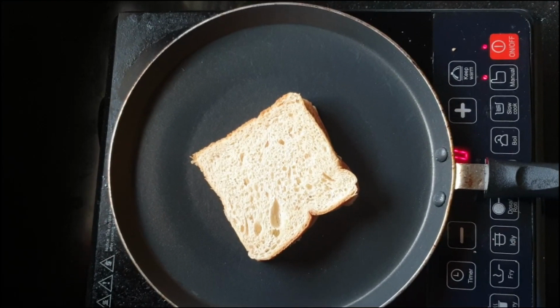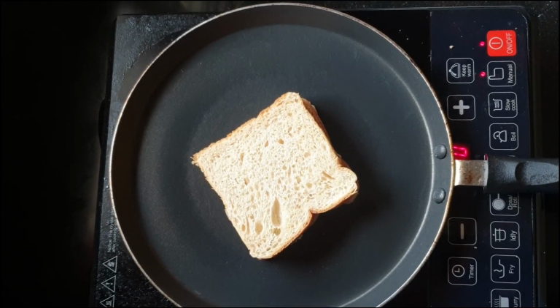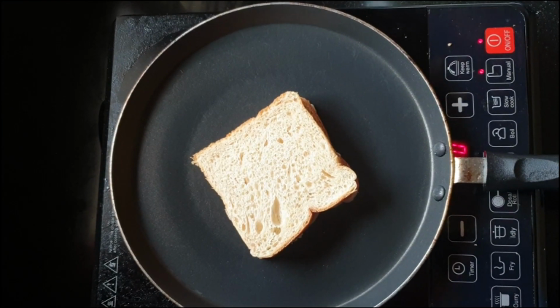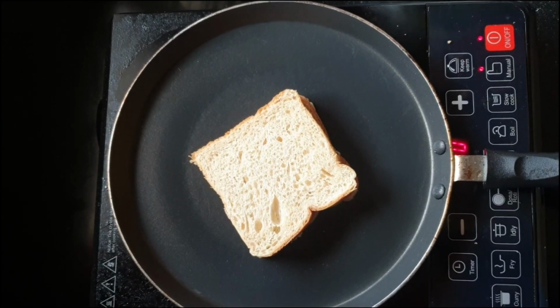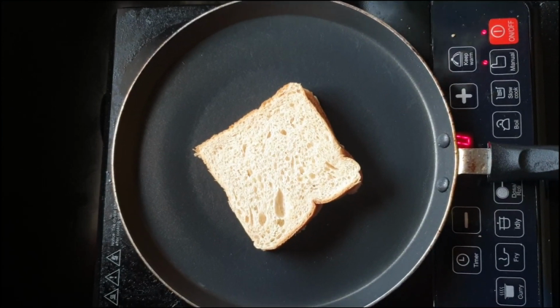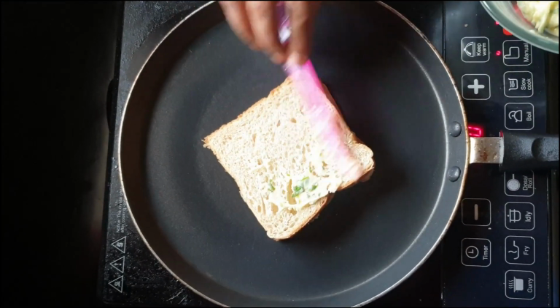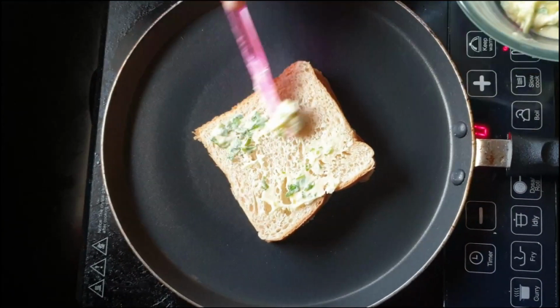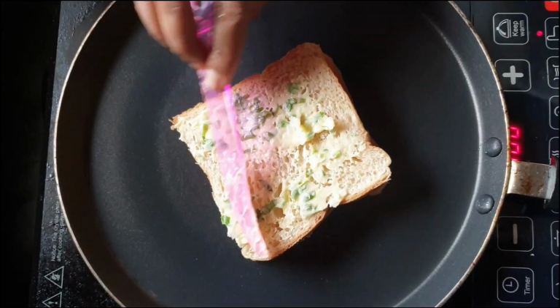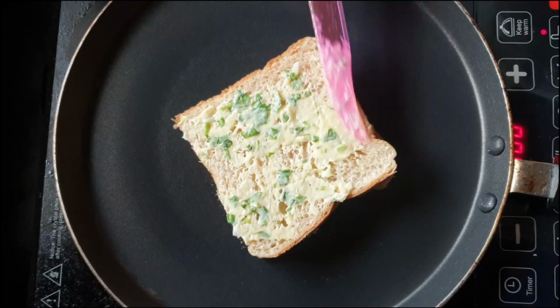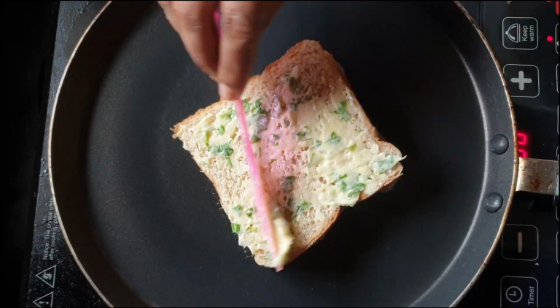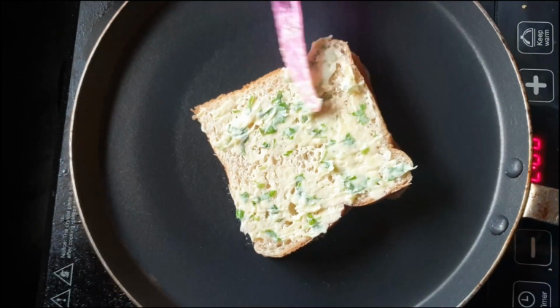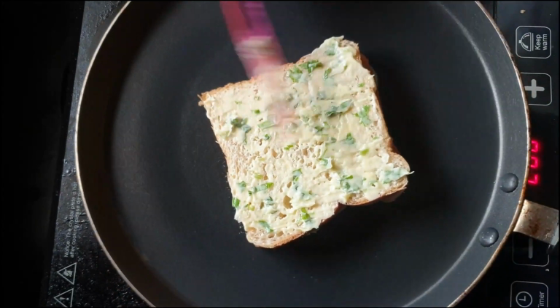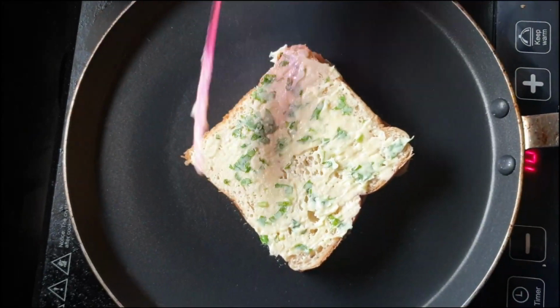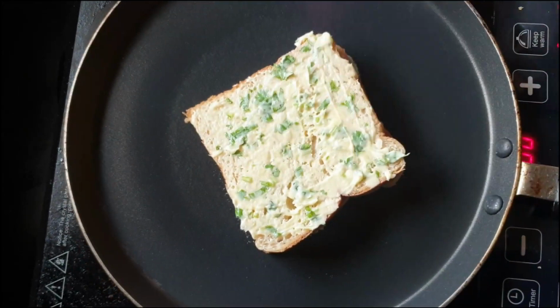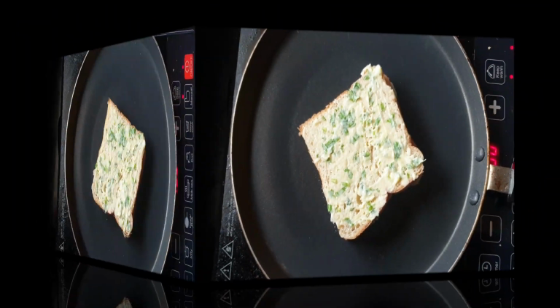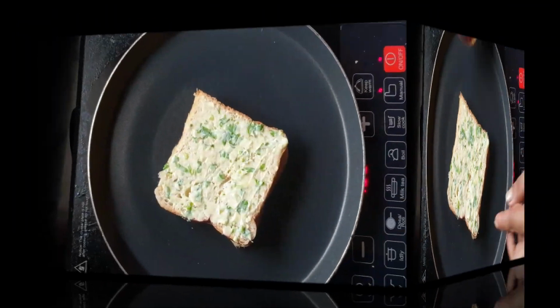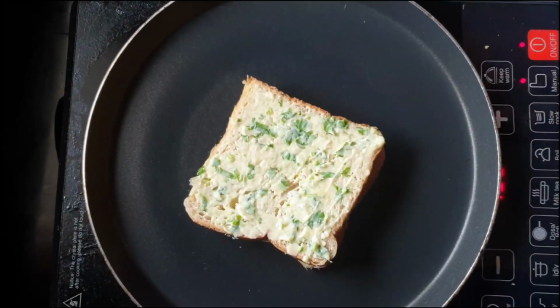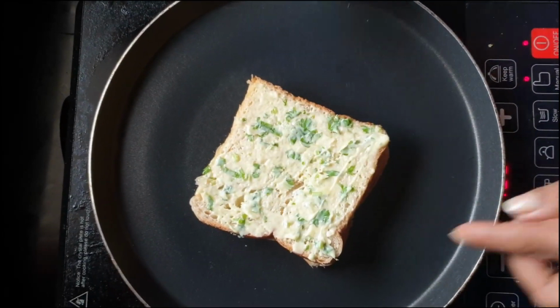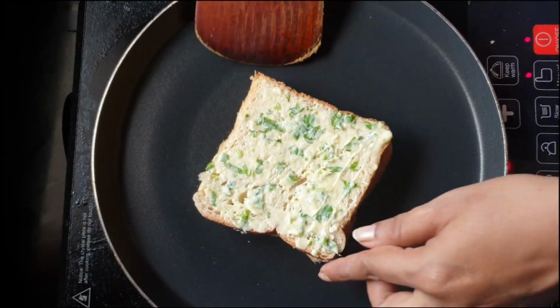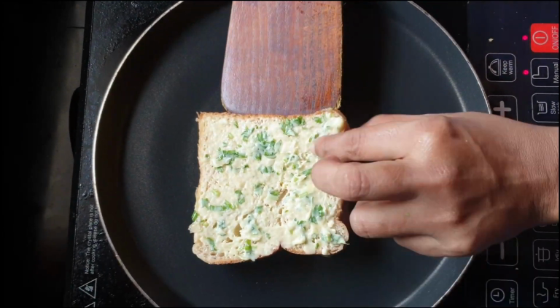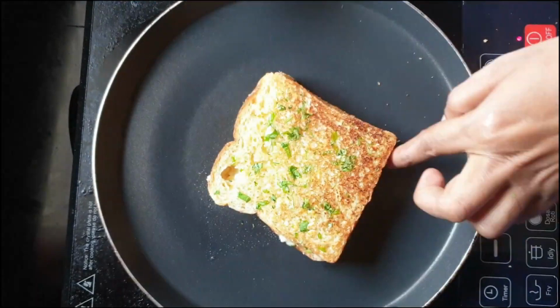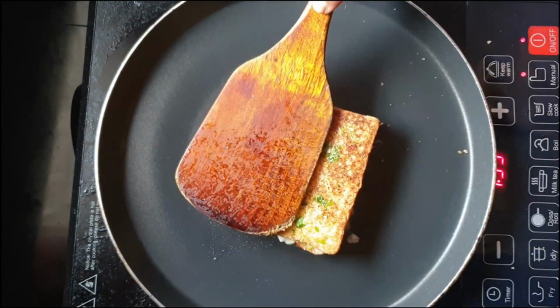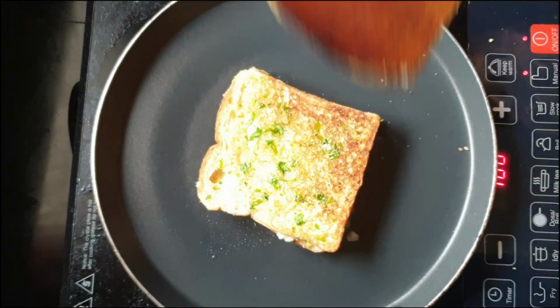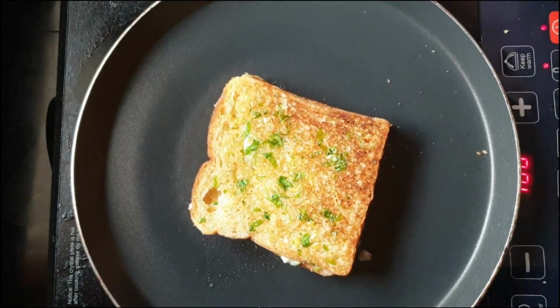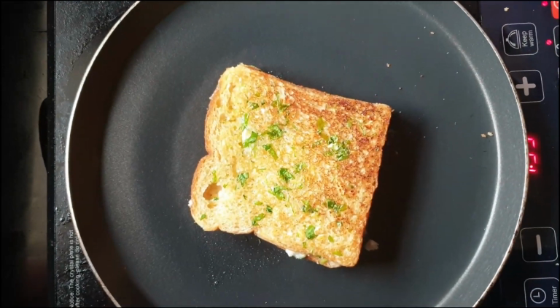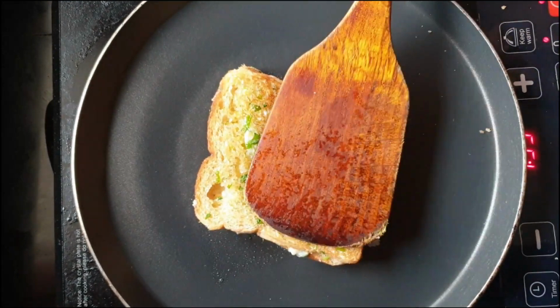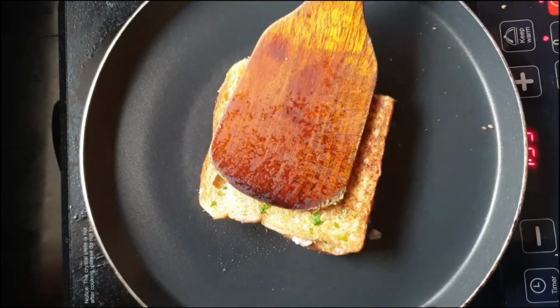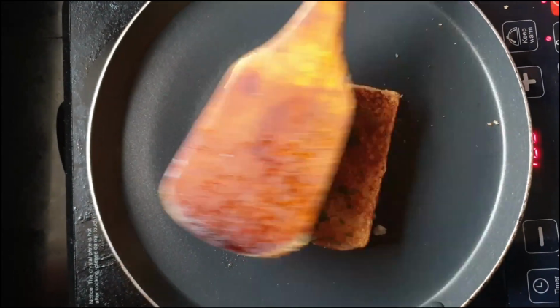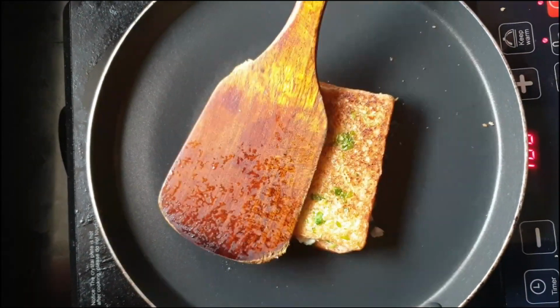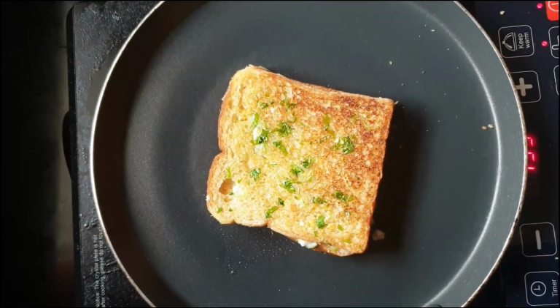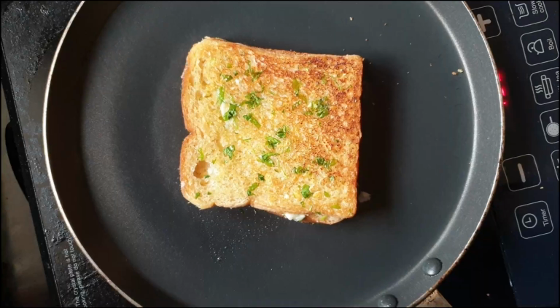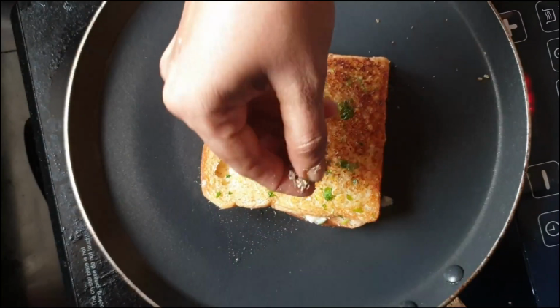Put it on the other side as well. We will cook it for a while.